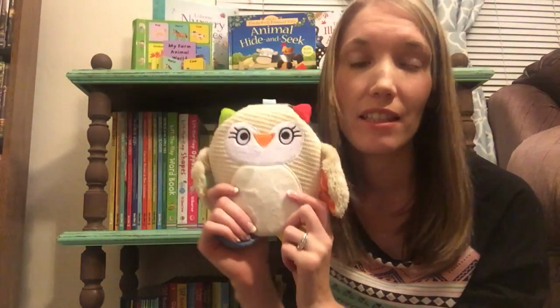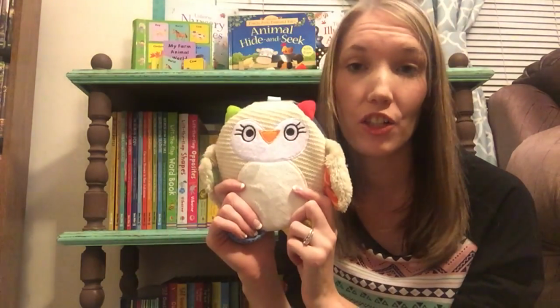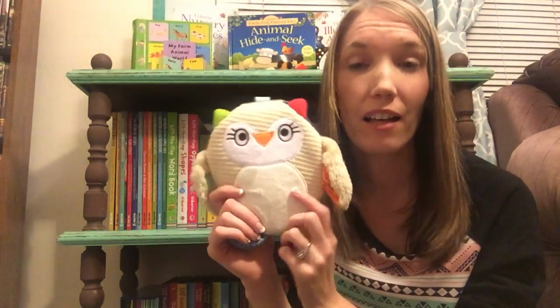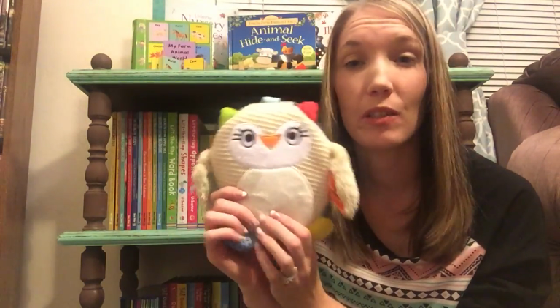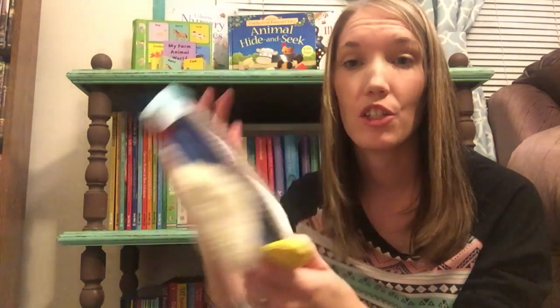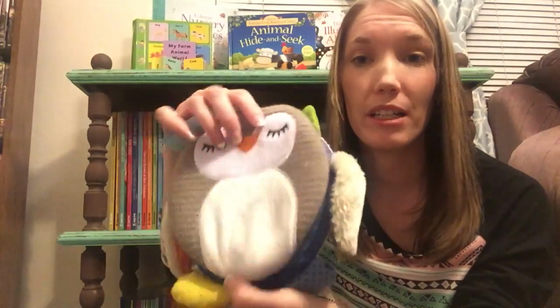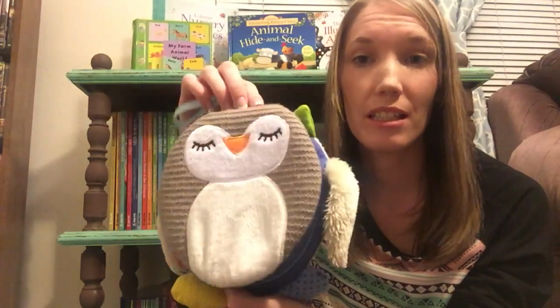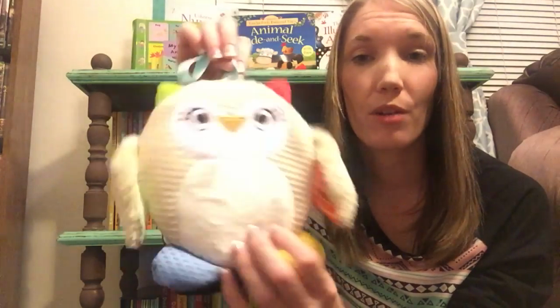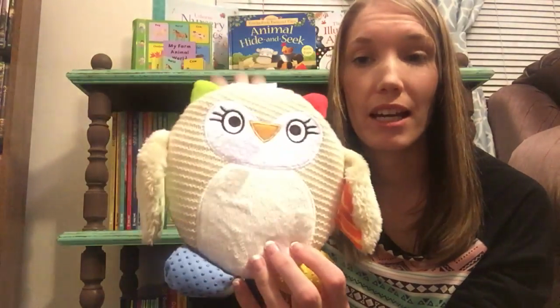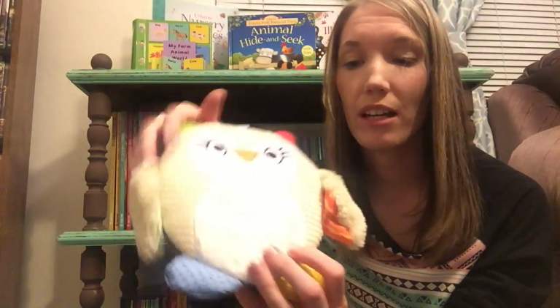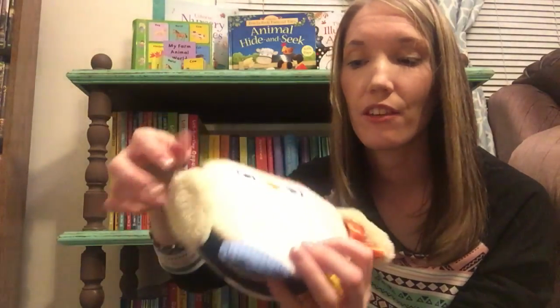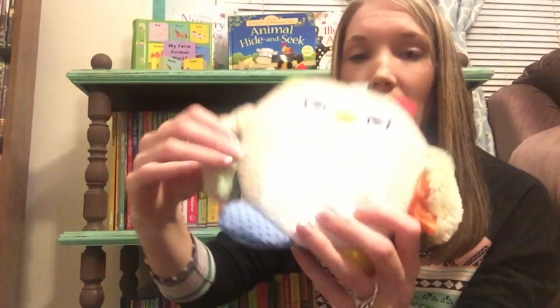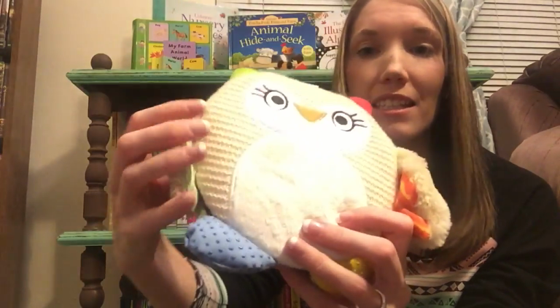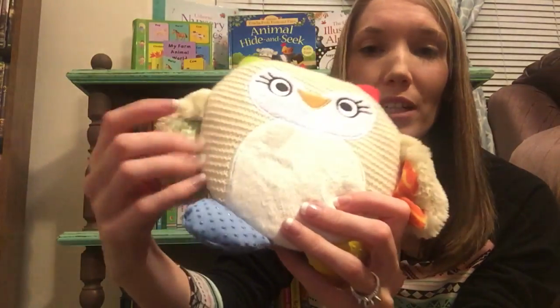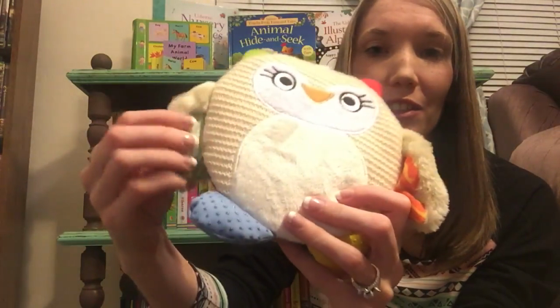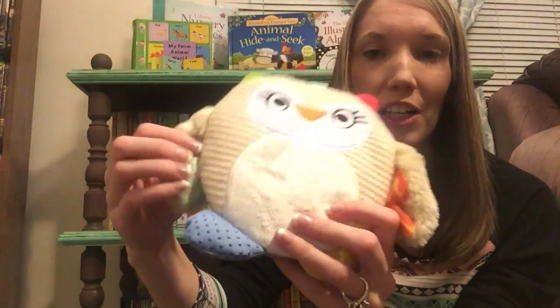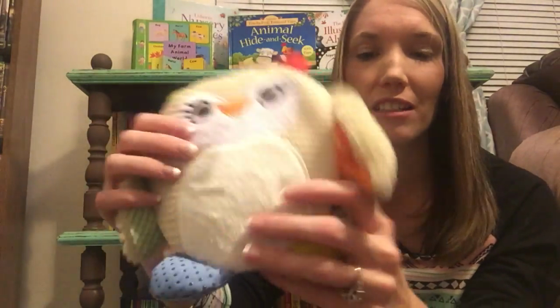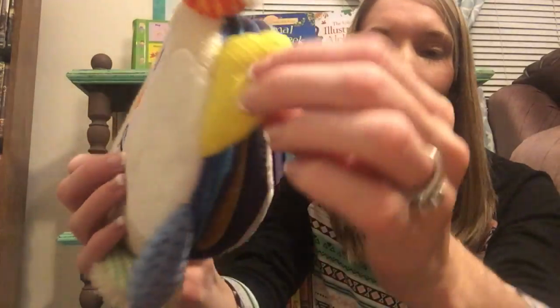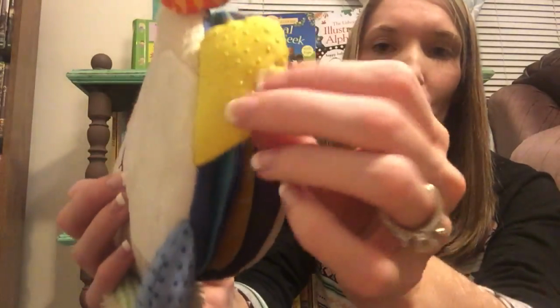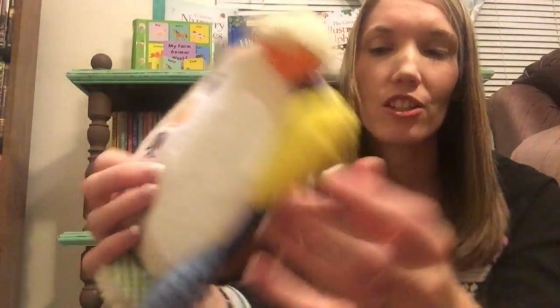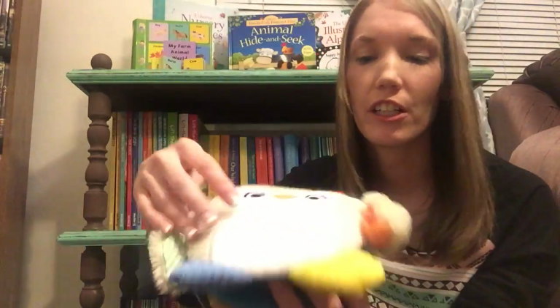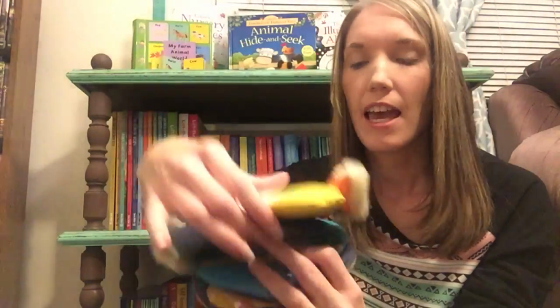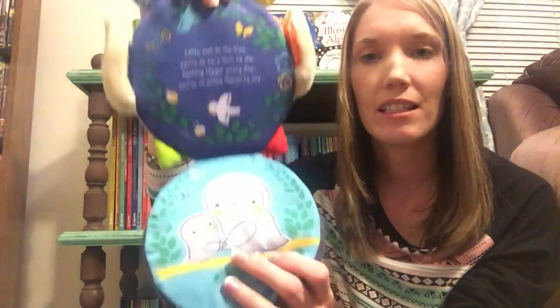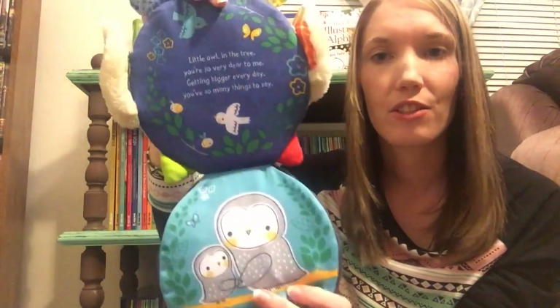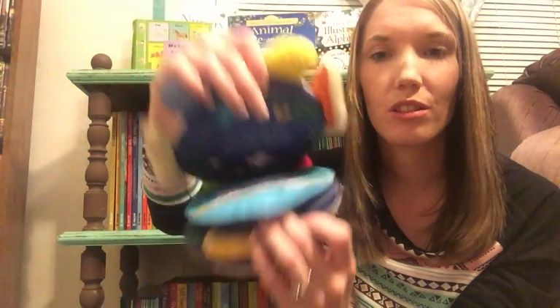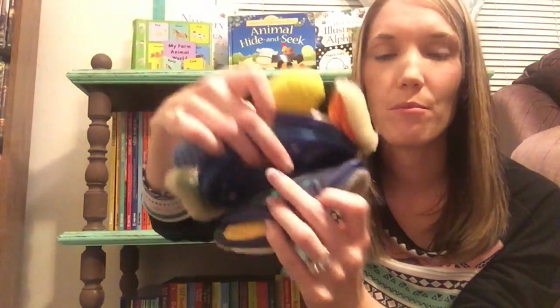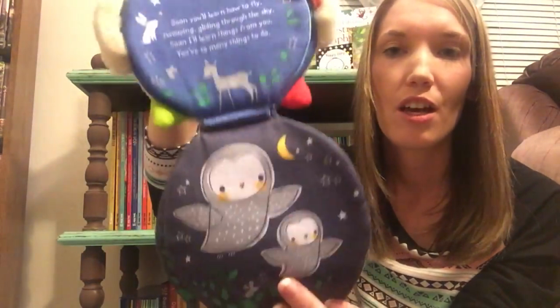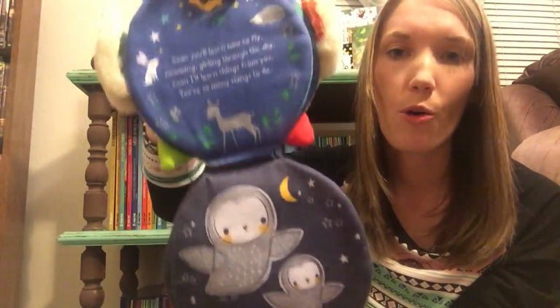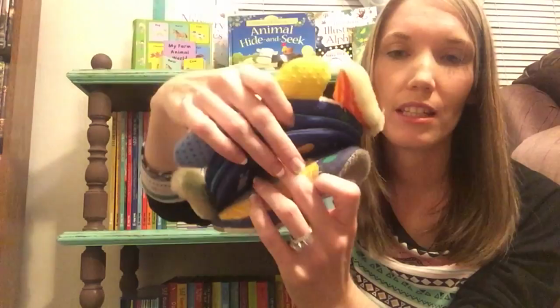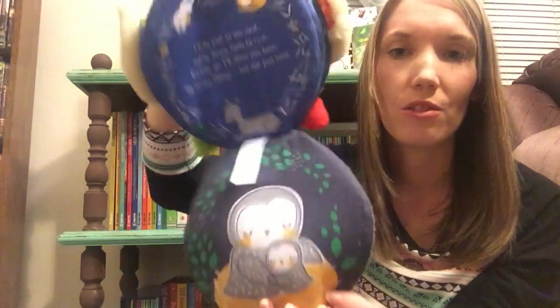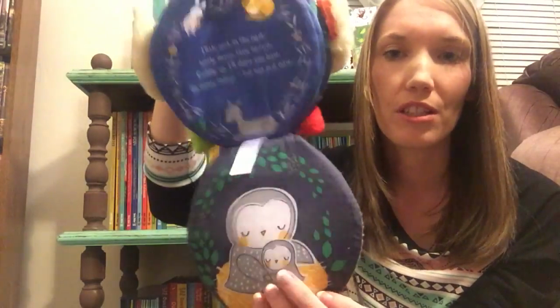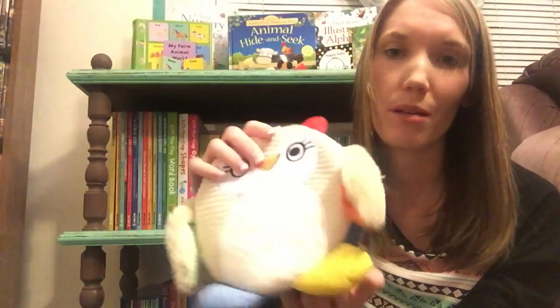This is our Hush-a-By-Al. We also have a Hush-a-By-Bunny. He's asleep on one side and awake on the other. His little wings are a little kind of crinkly and his feet are more textured. Inside there's a cute little rhyming poem that you can read to your baby.